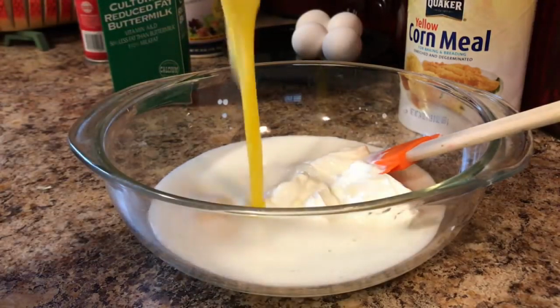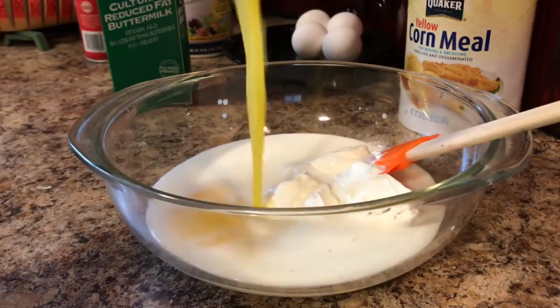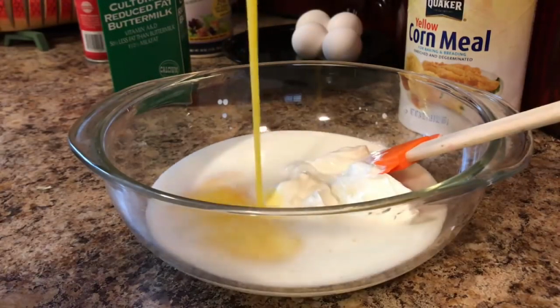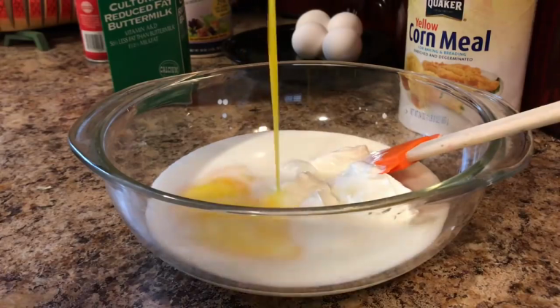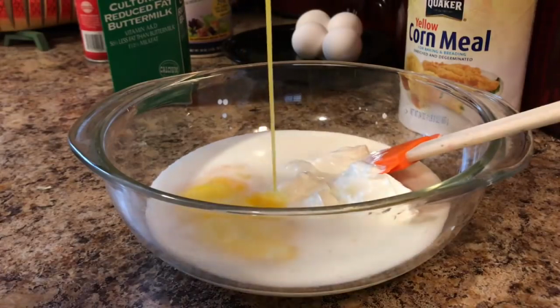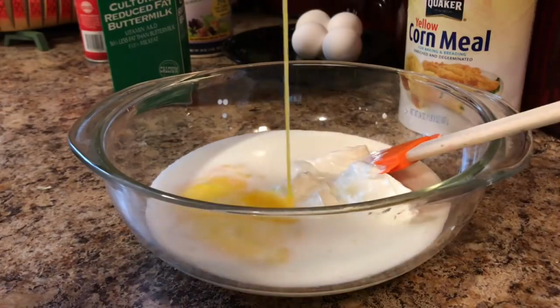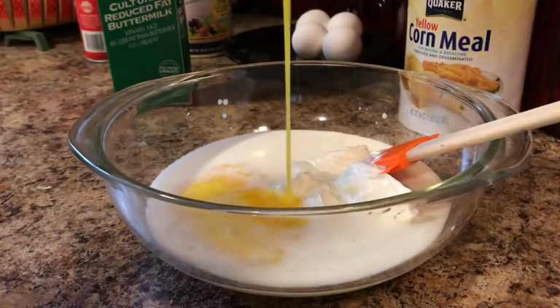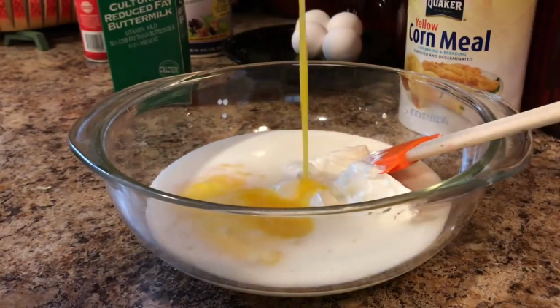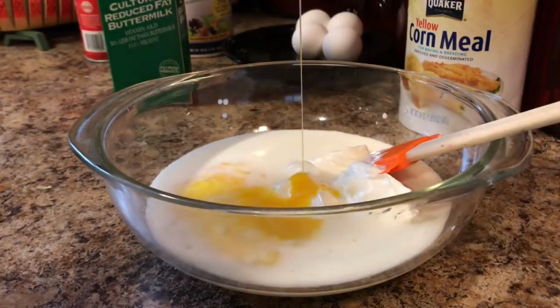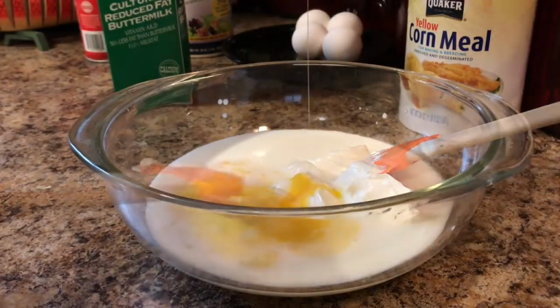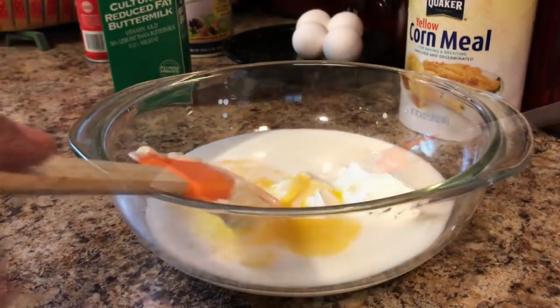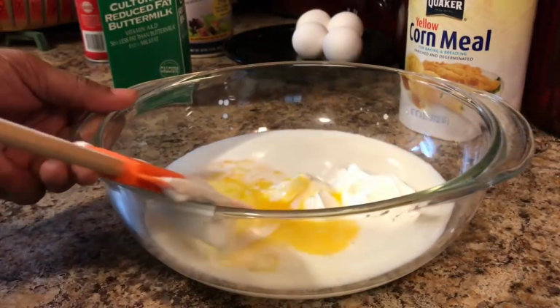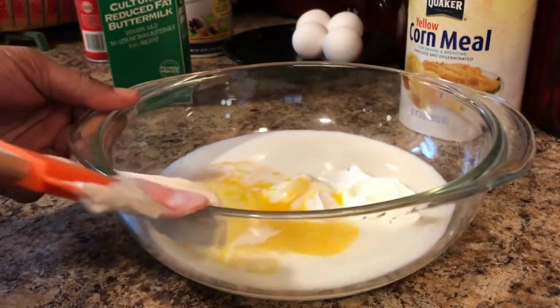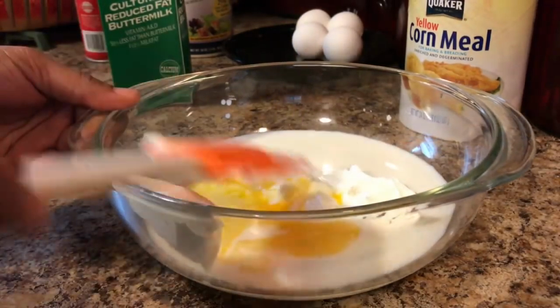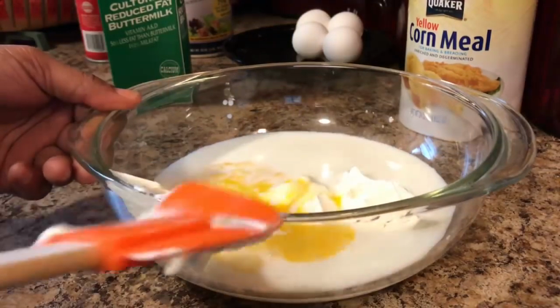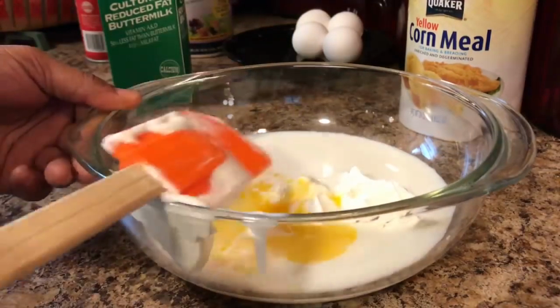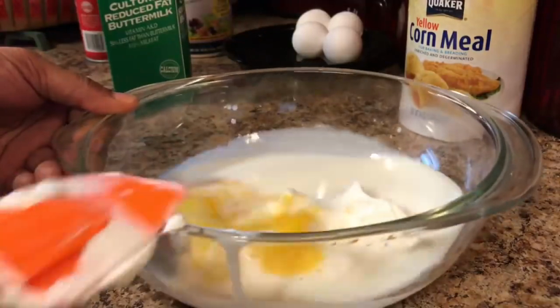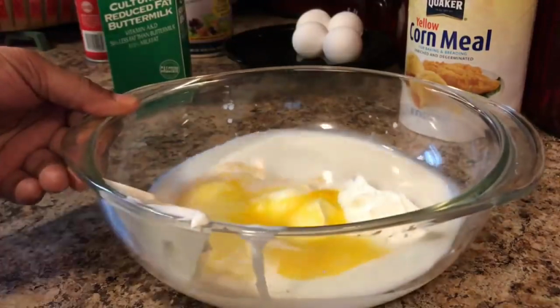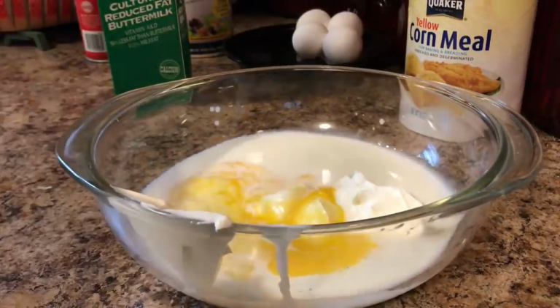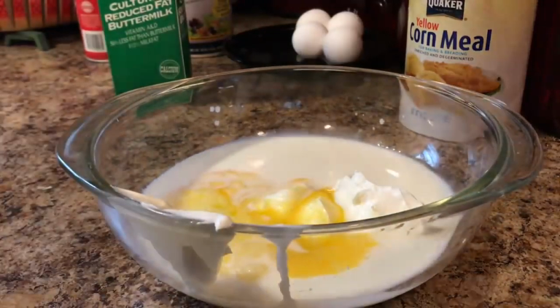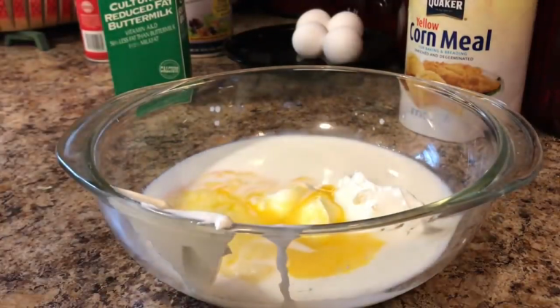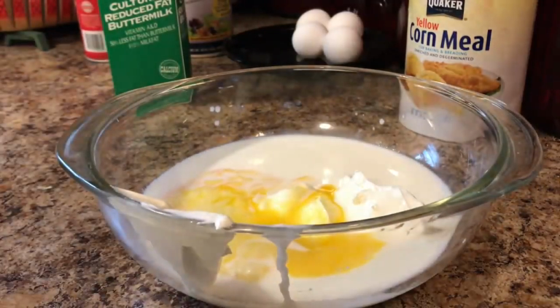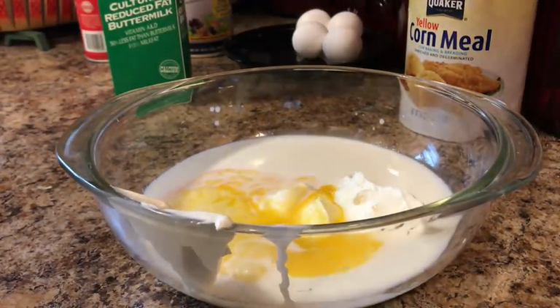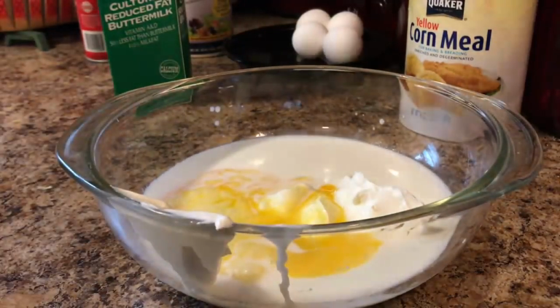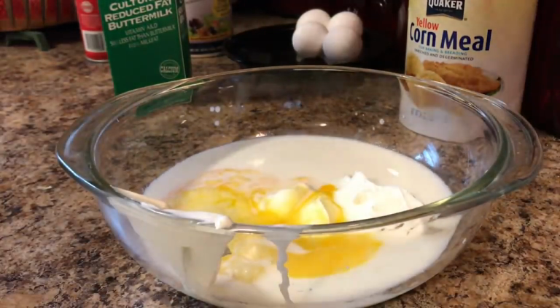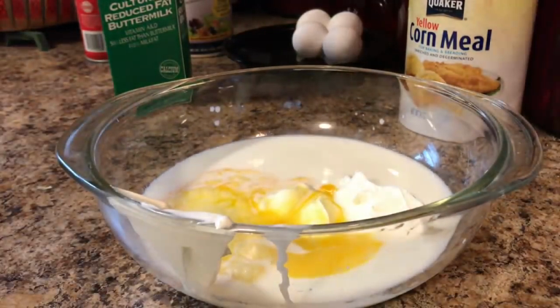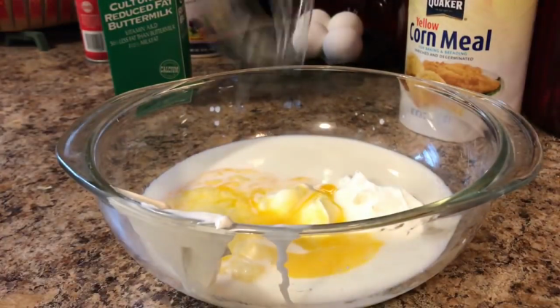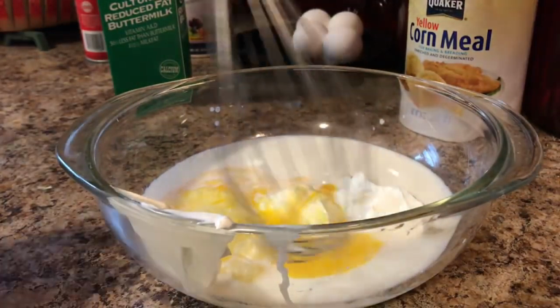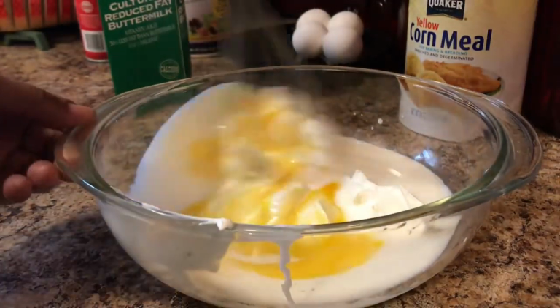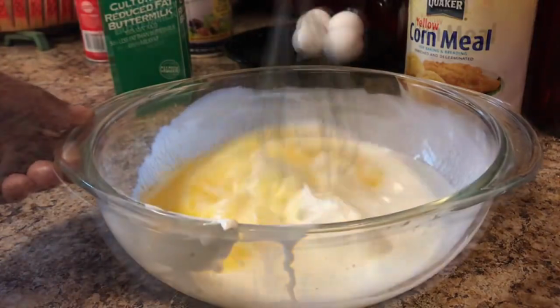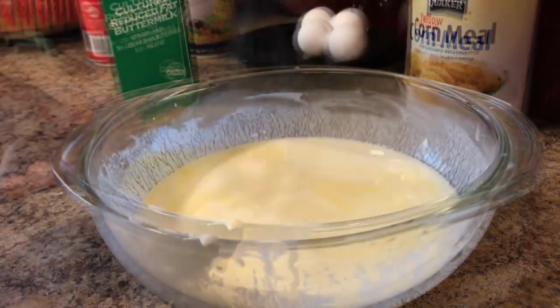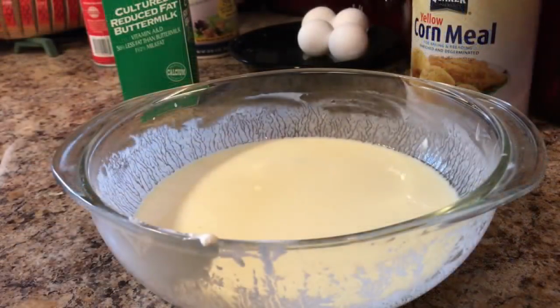Somebody told me it ain't real cornbread if it ain't got no sugar. I was like, what? Okay, we got our three magical ingredients: our buttermilk, sour cream, and eggs. We're just going to go ahead and mix that very well with our whisk.